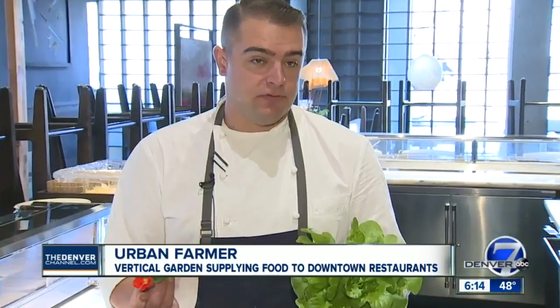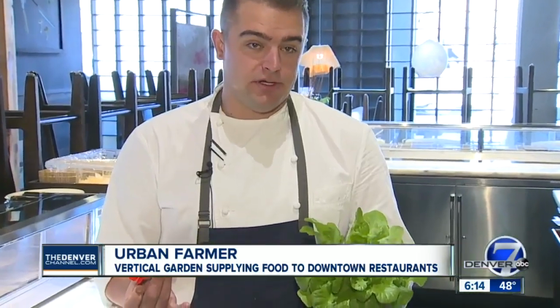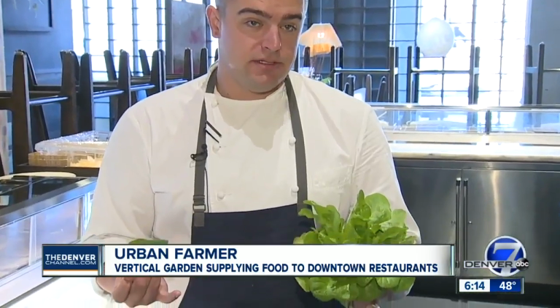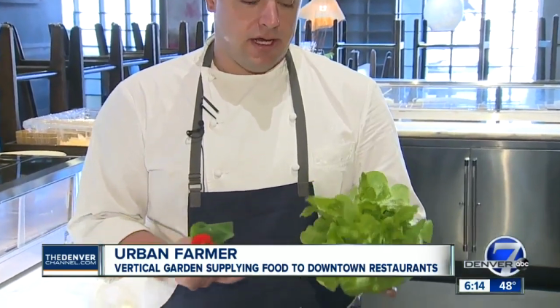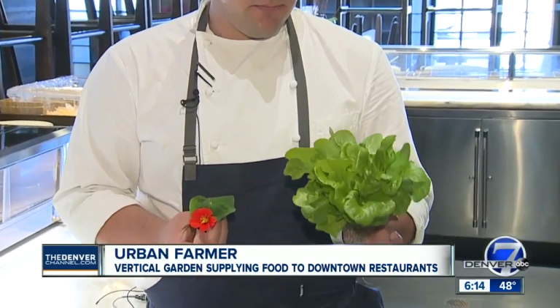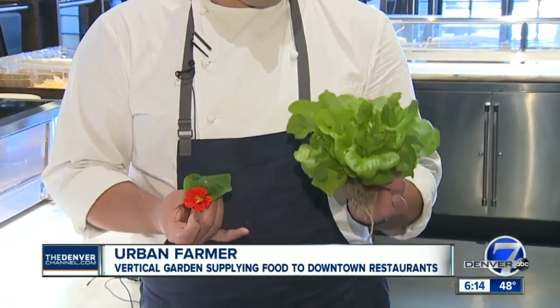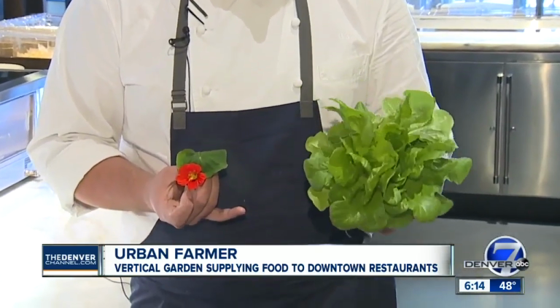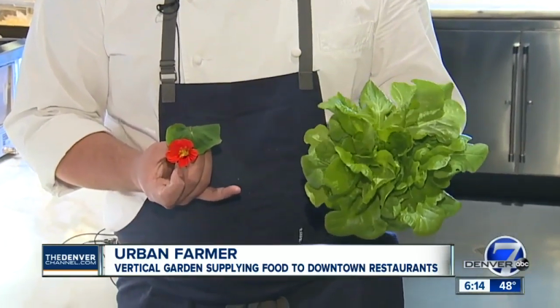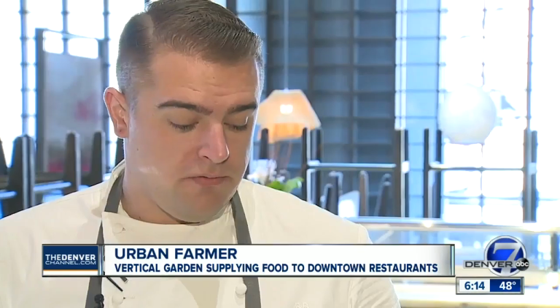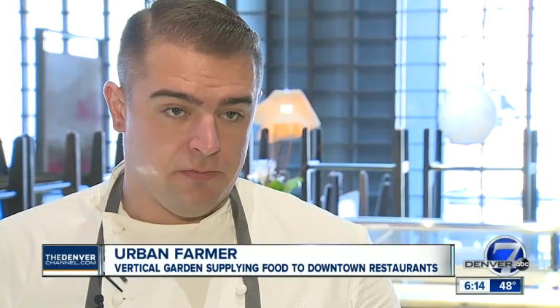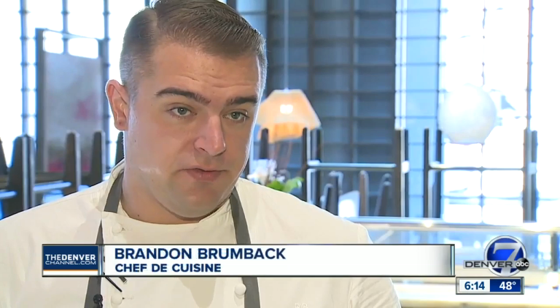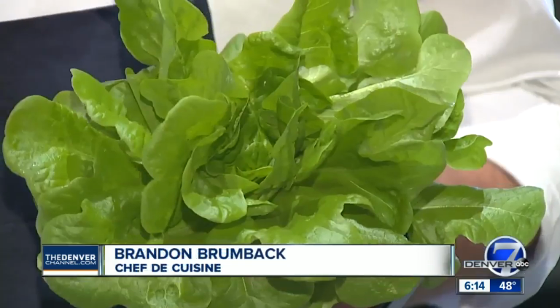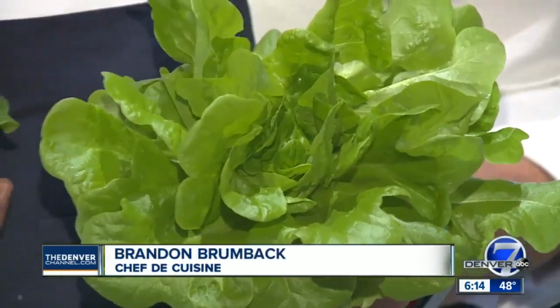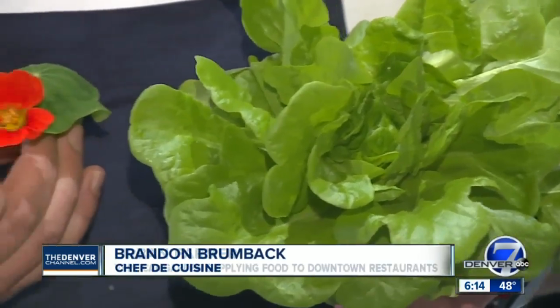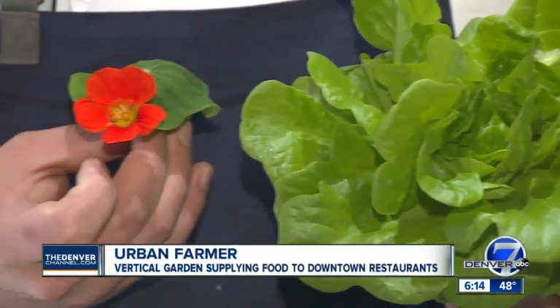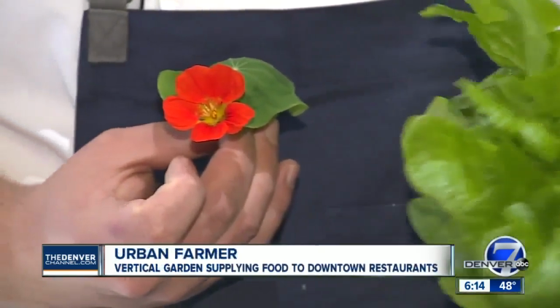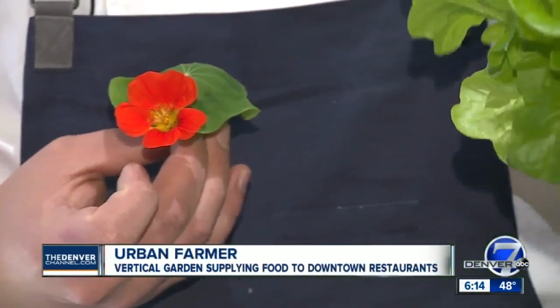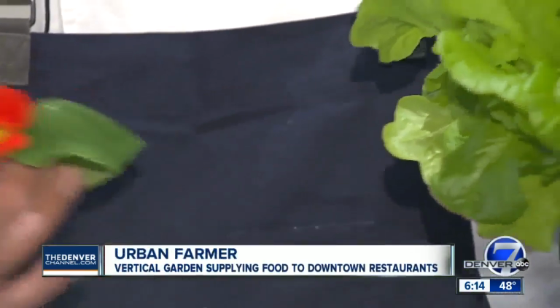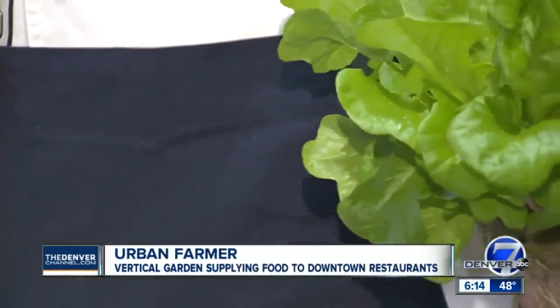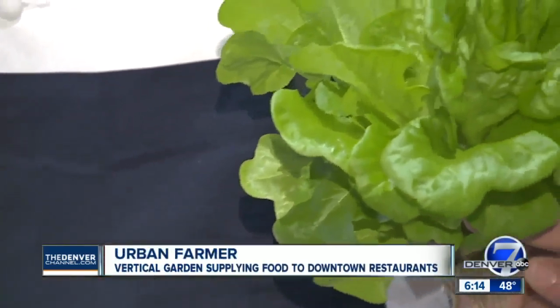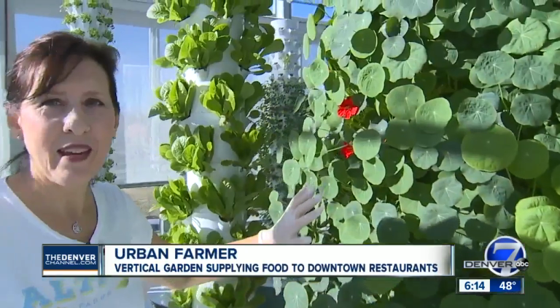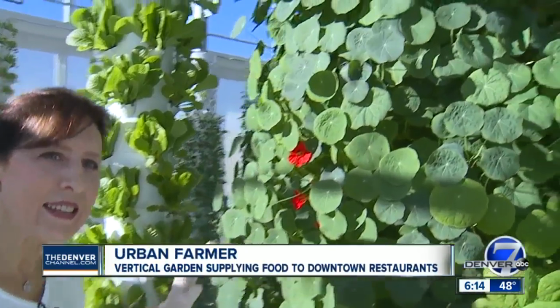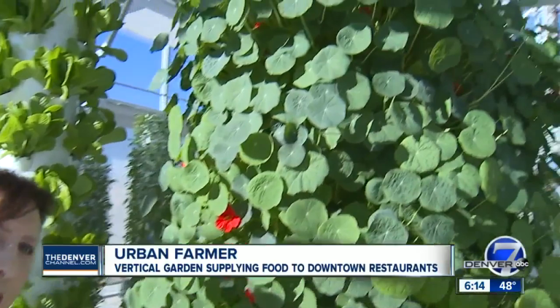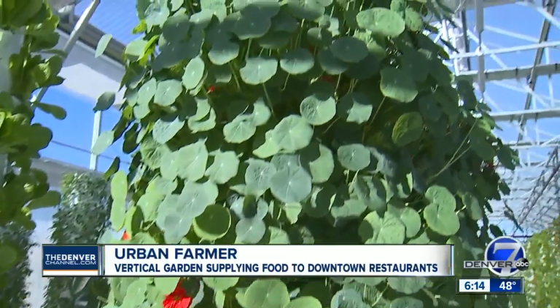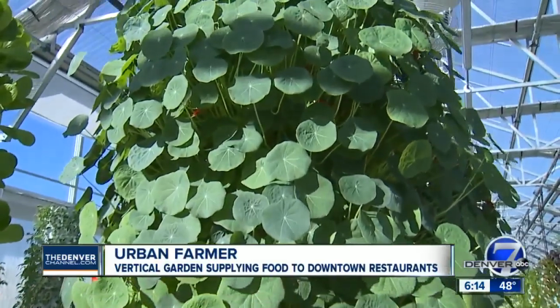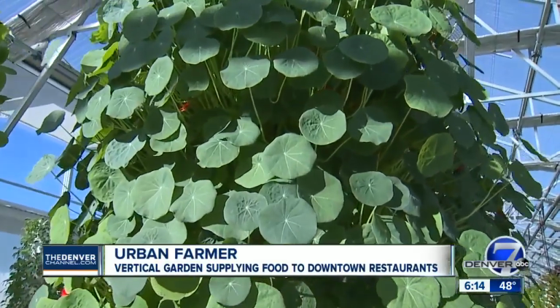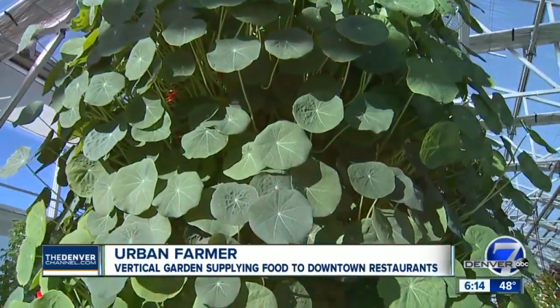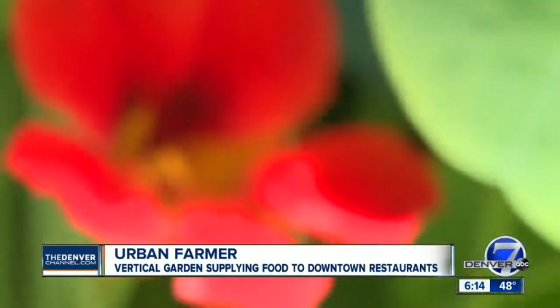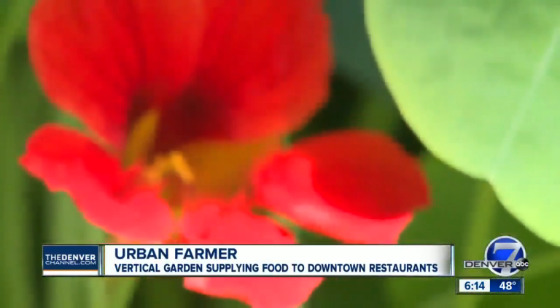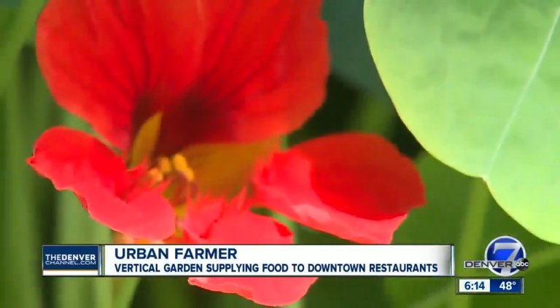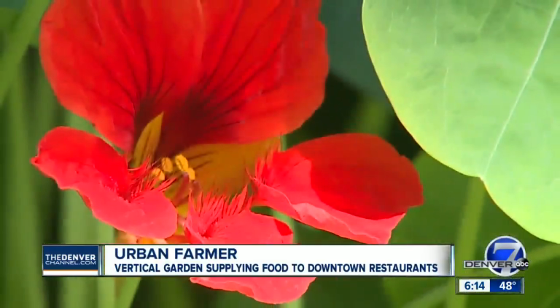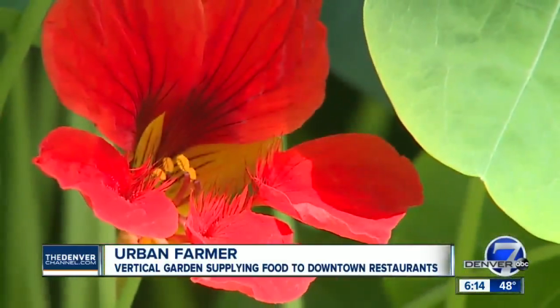The head chef at Uchi says there's a difference. First and foremost, the flavor. This is kind of an example of one of the lettuces that we use. It's fantastic. All from a greenhouse that's right upstairs — it doesn't get more local than that.